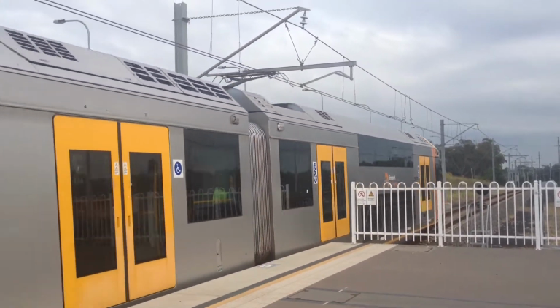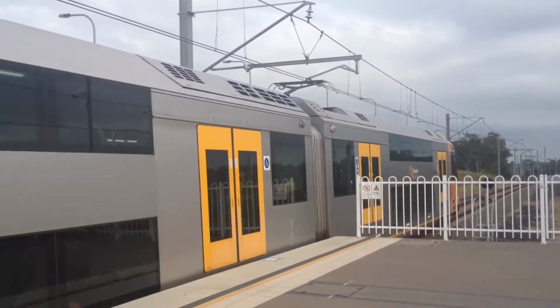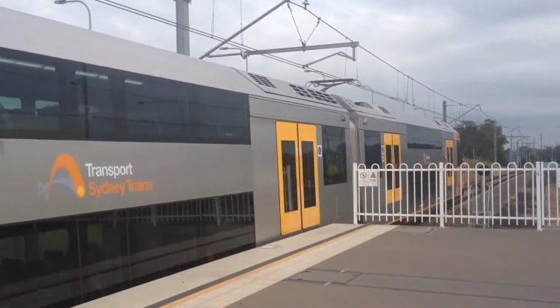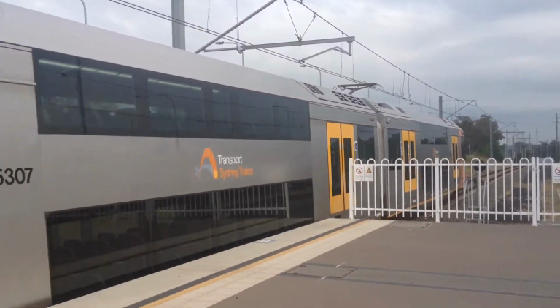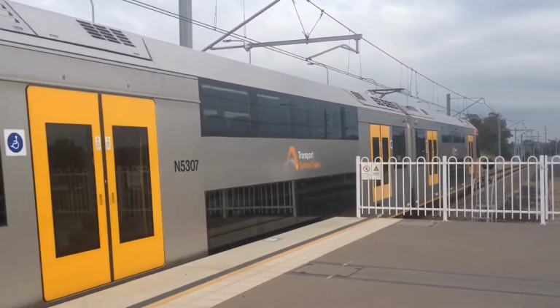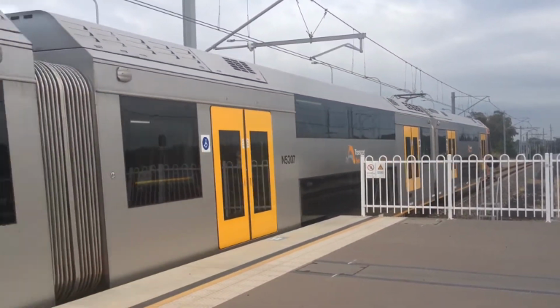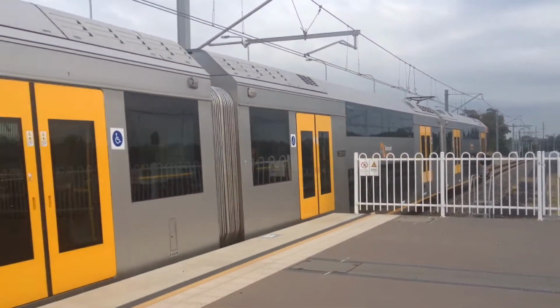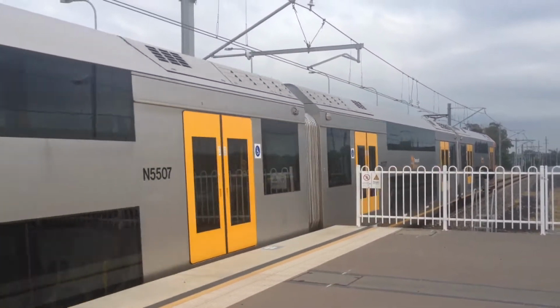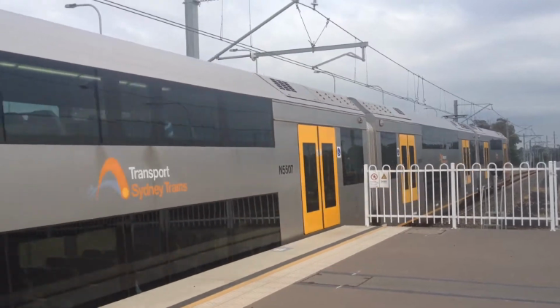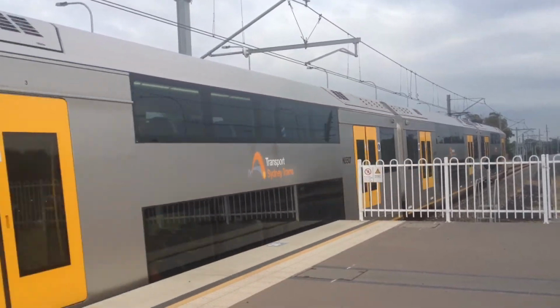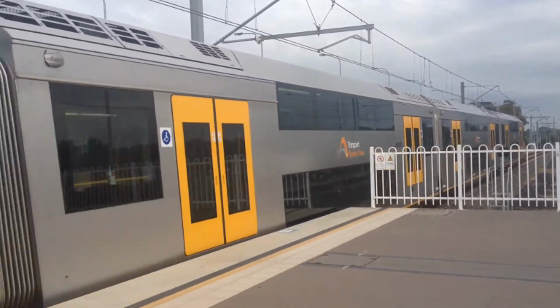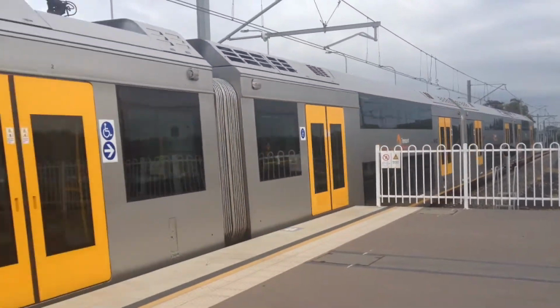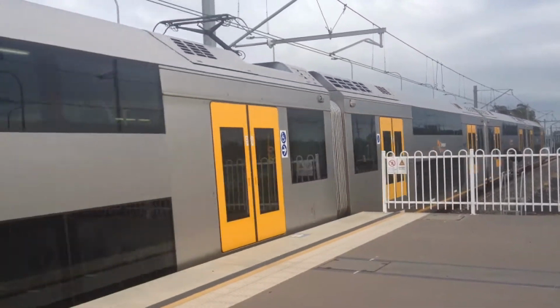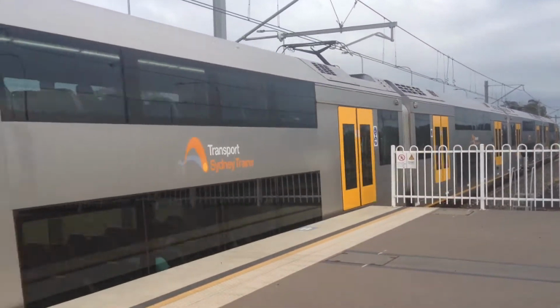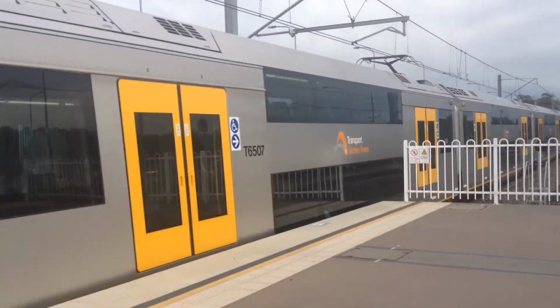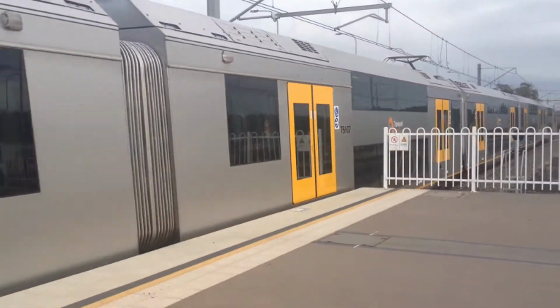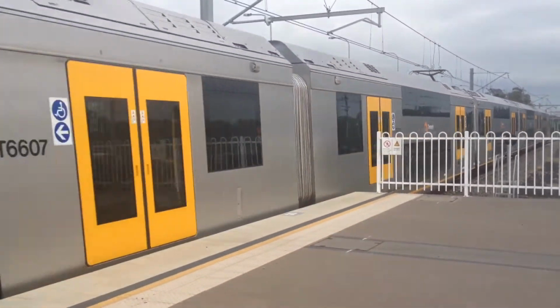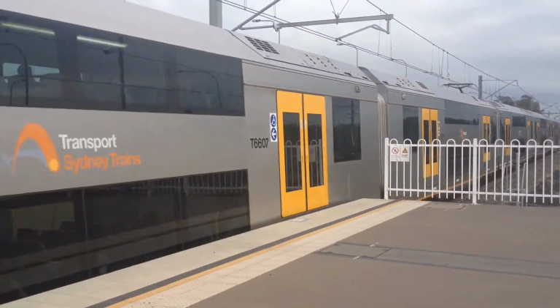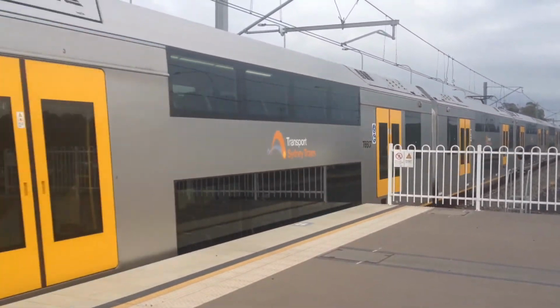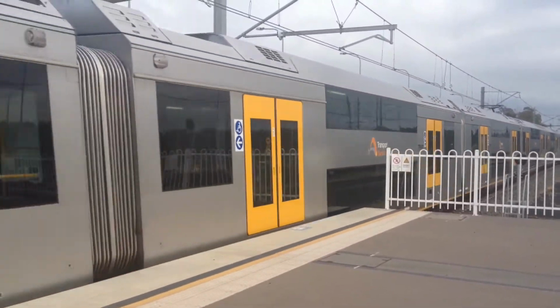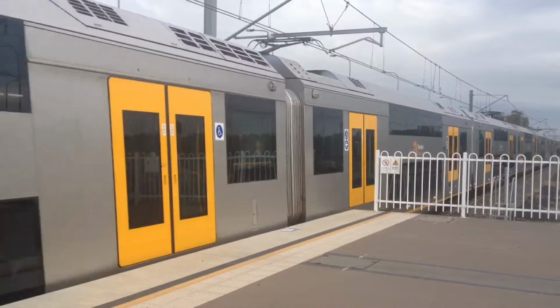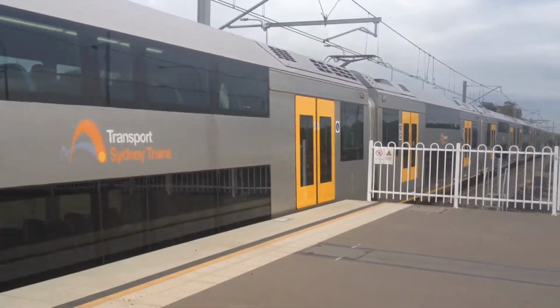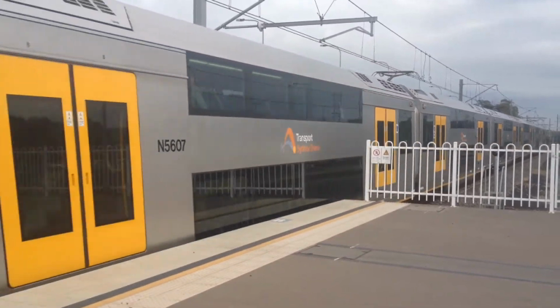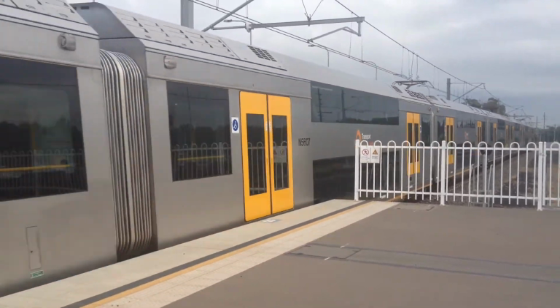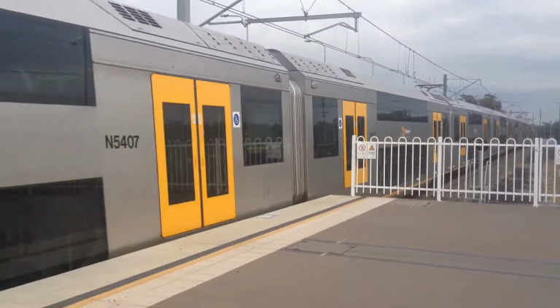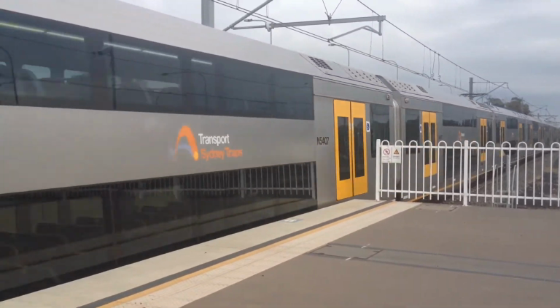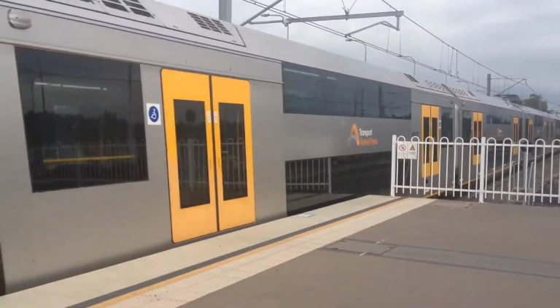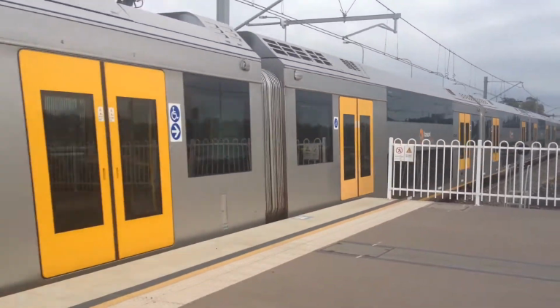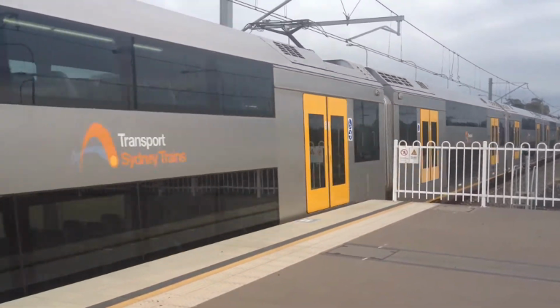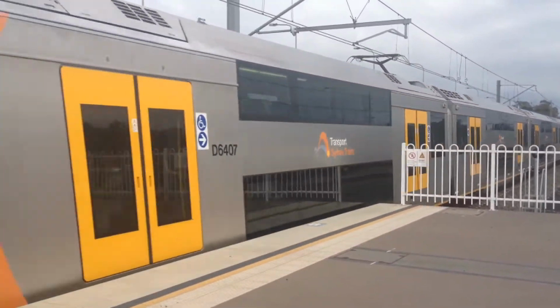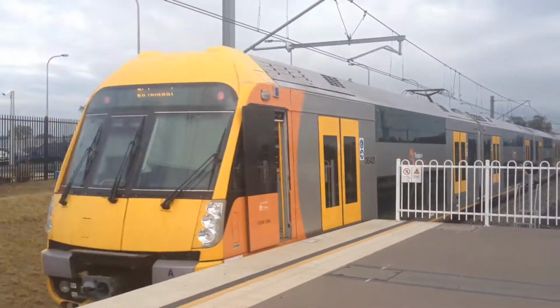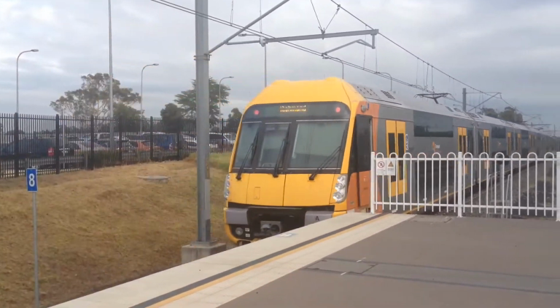I'm unsure of what this train's headcode is because I didn't walk around — because I'm not smart. The train on platform two goes to Richmond, first stop Riverstone, and then all stations.